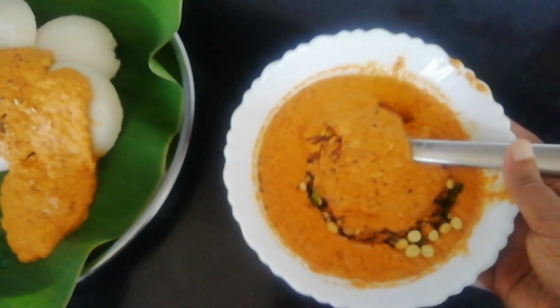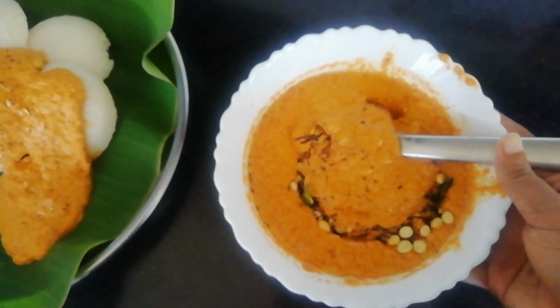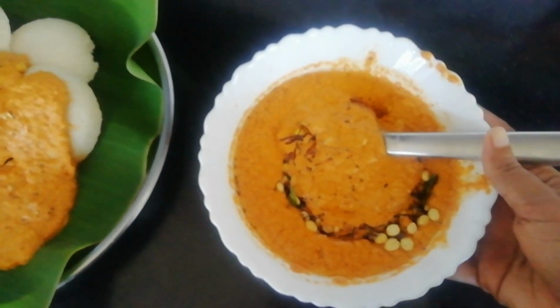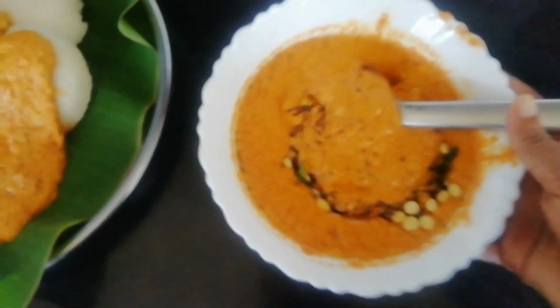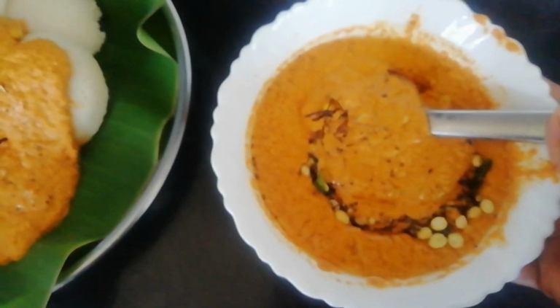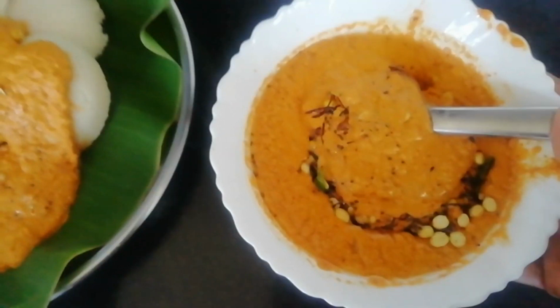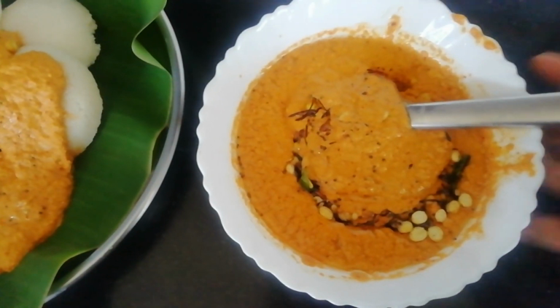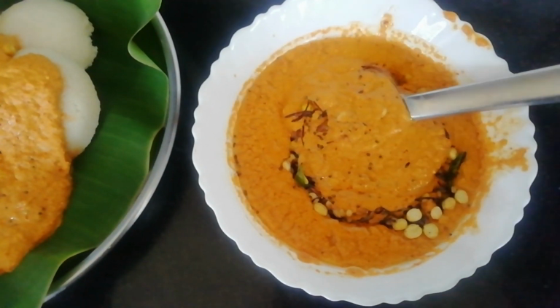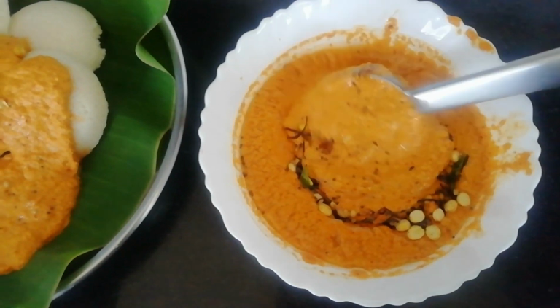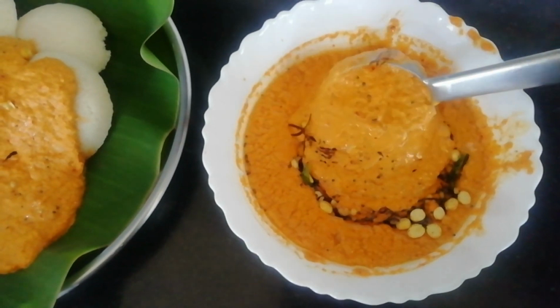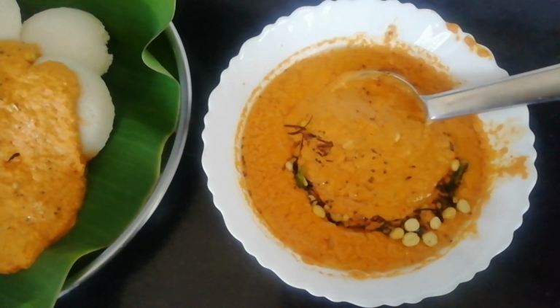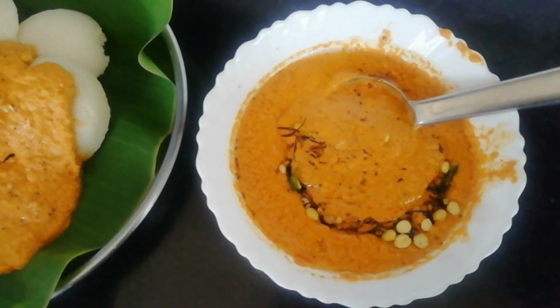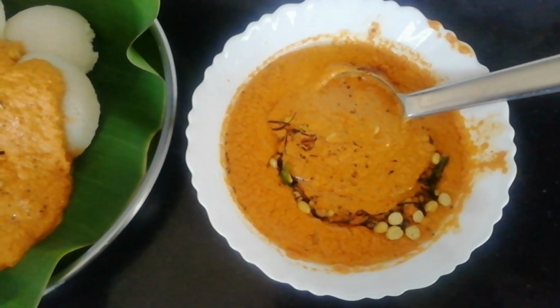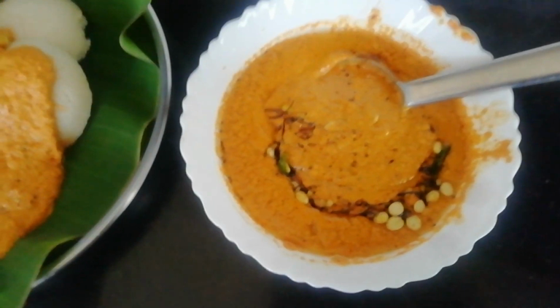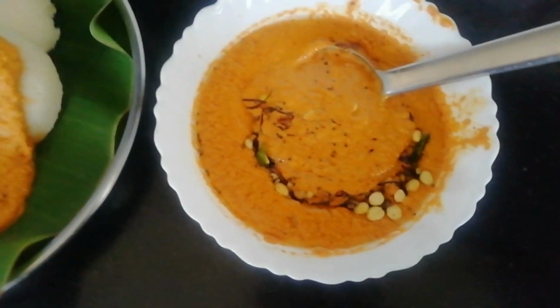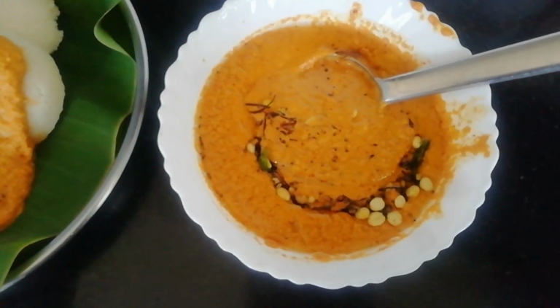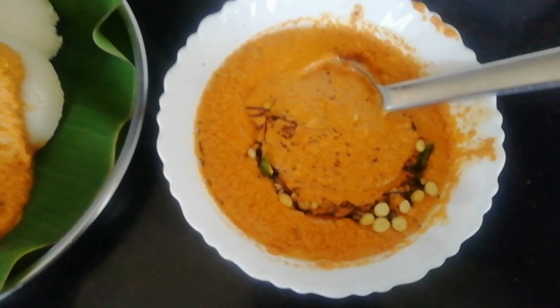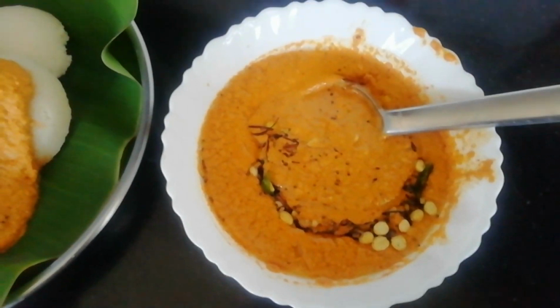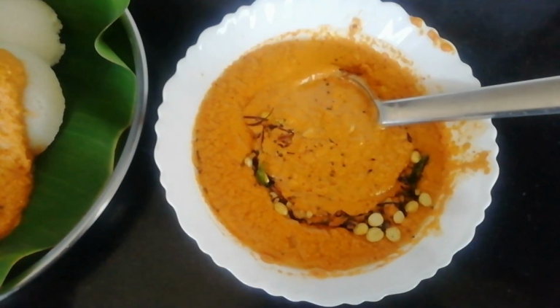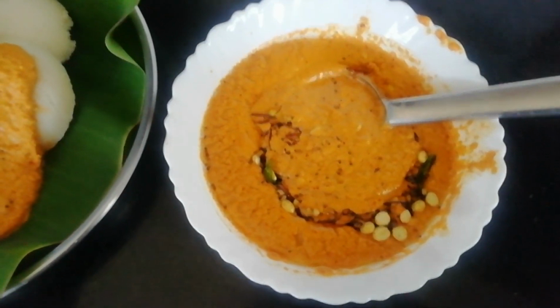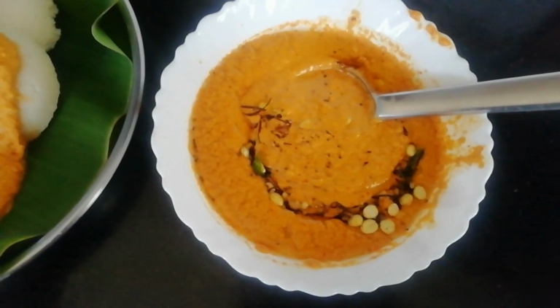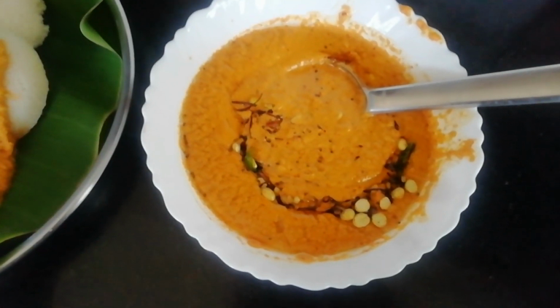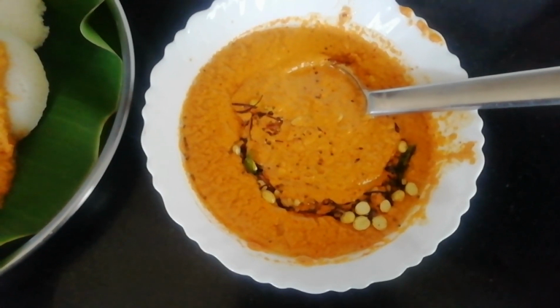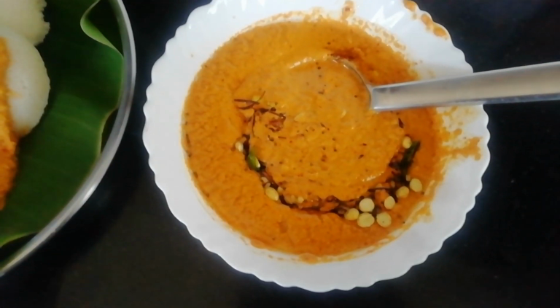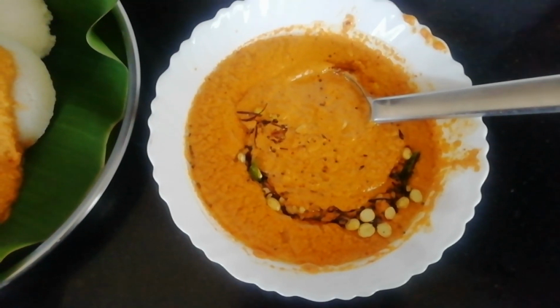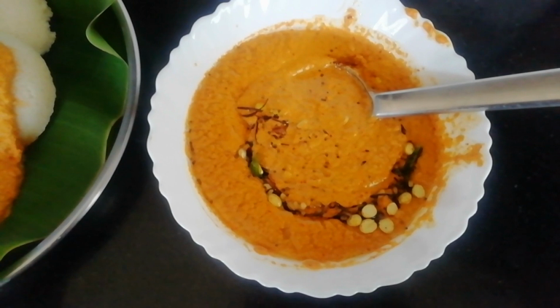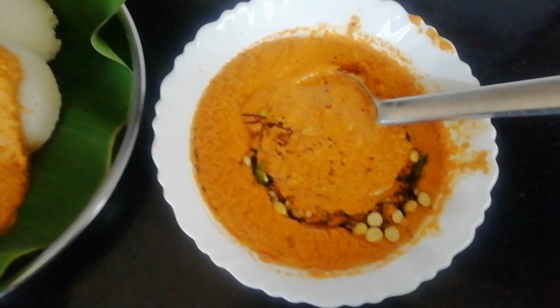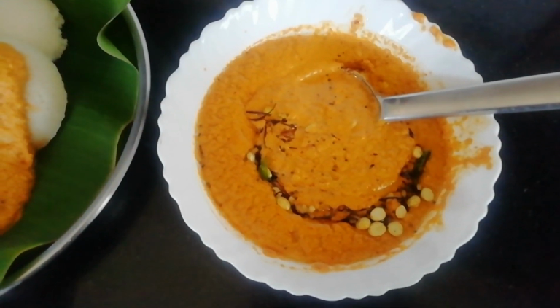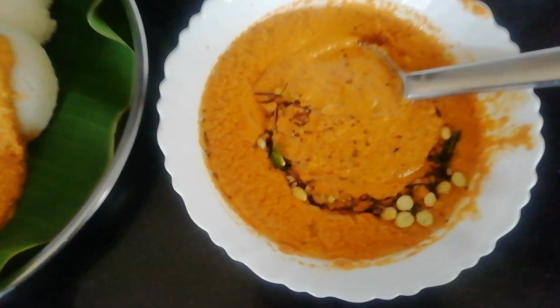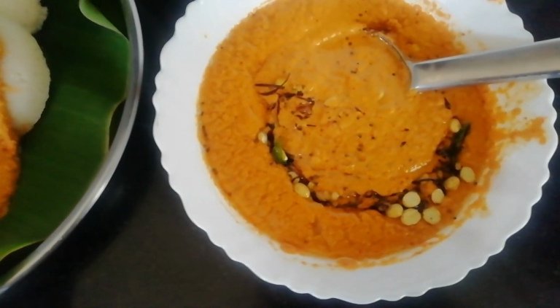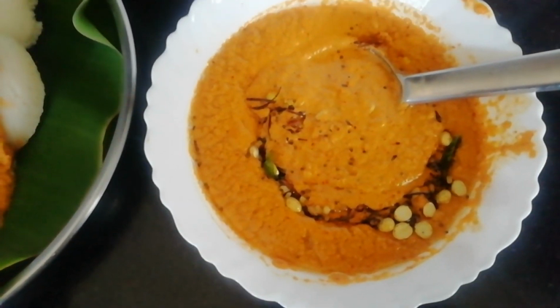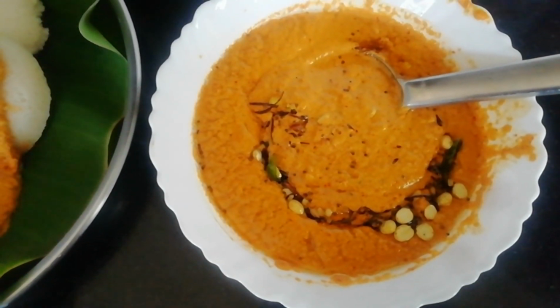This is a special chutney. We will try it.